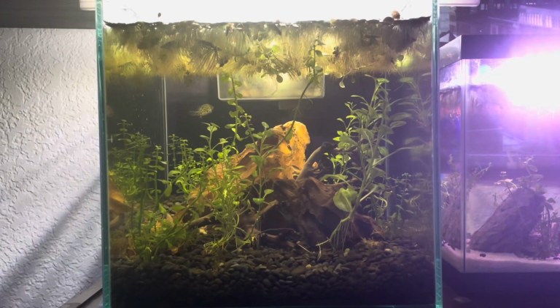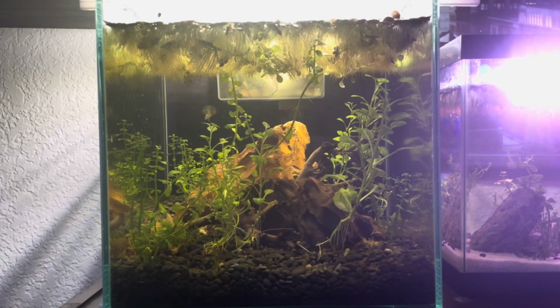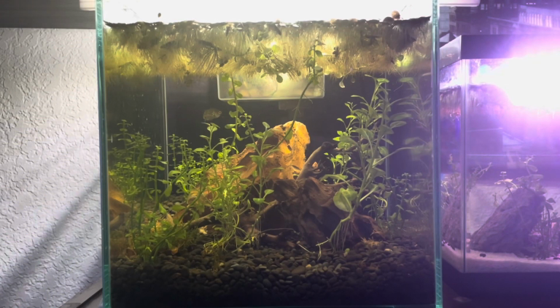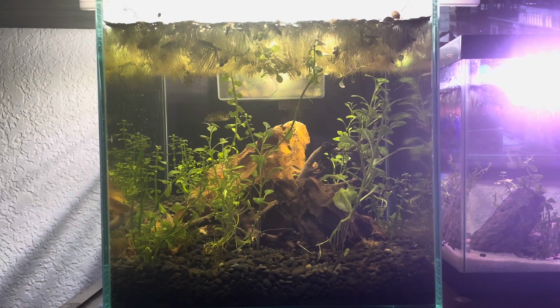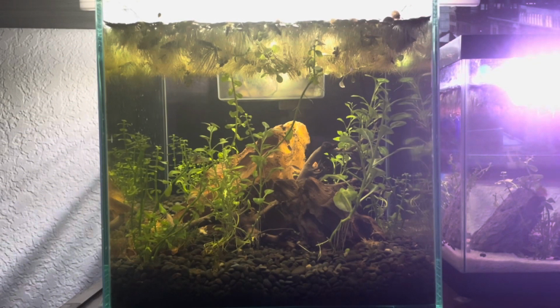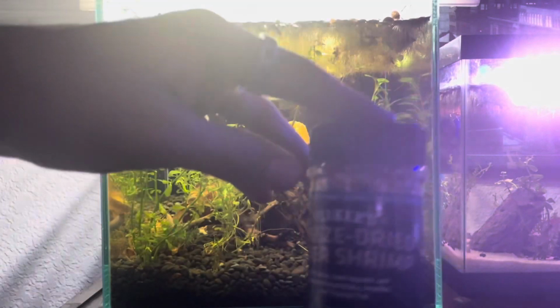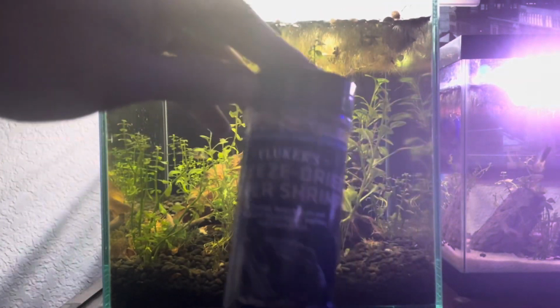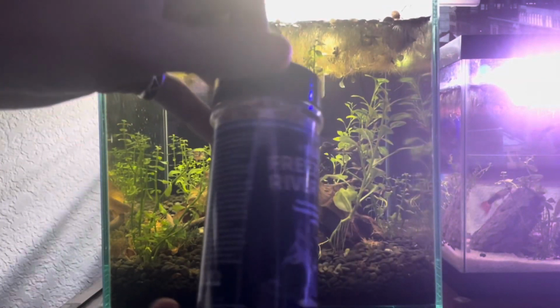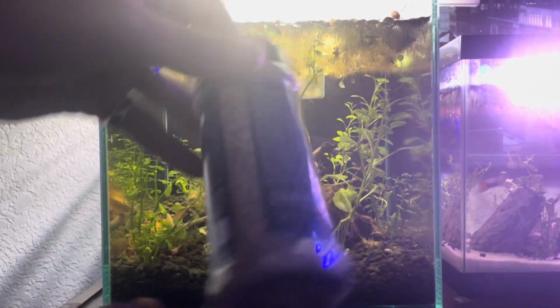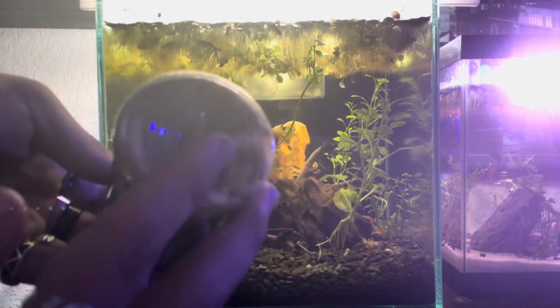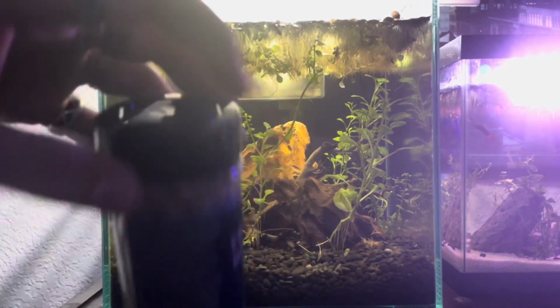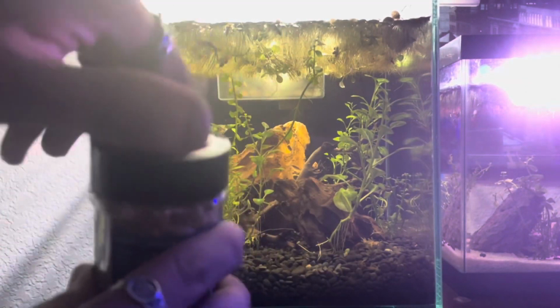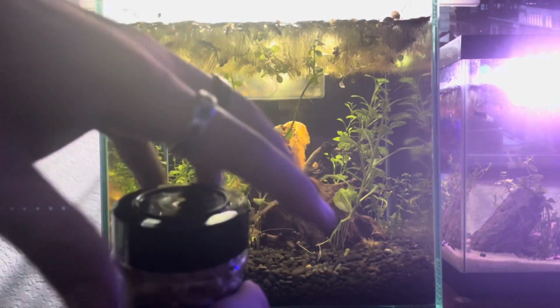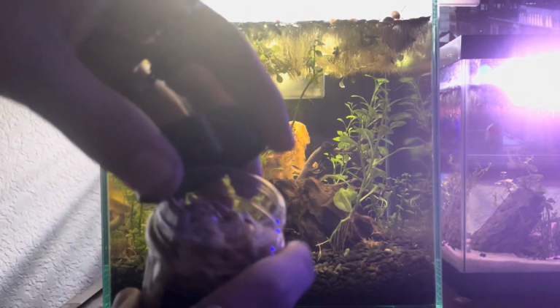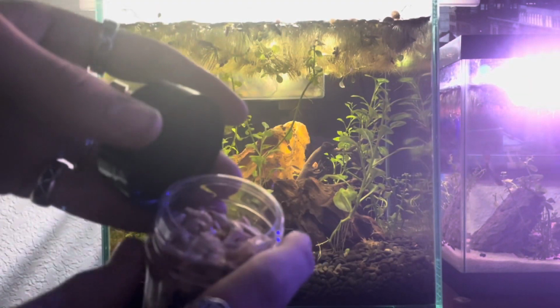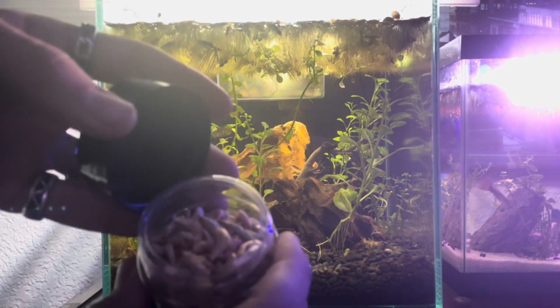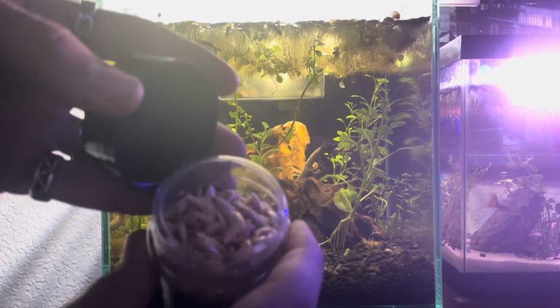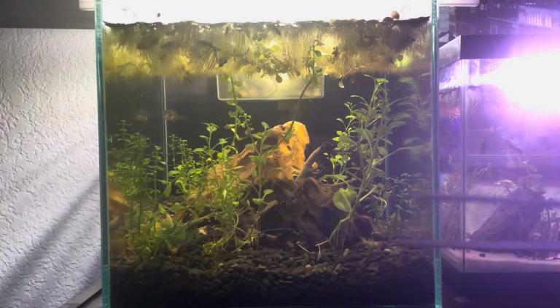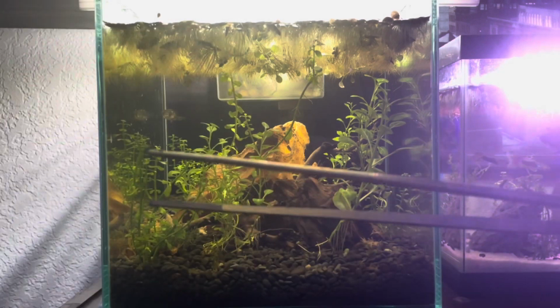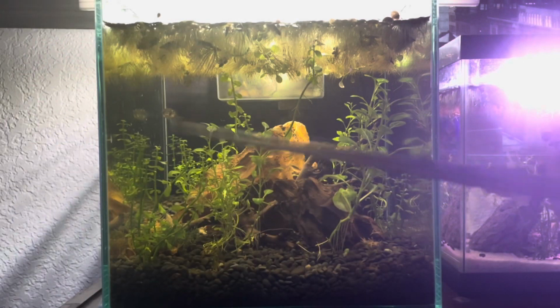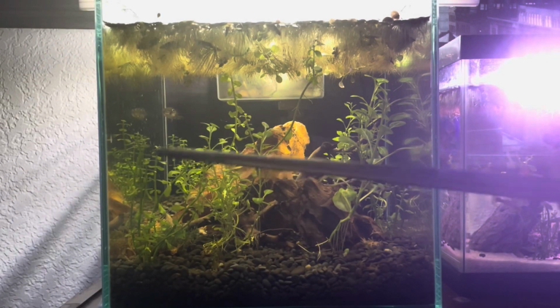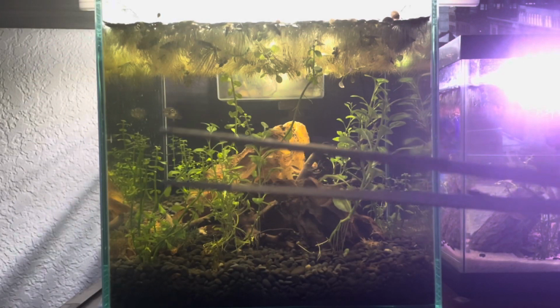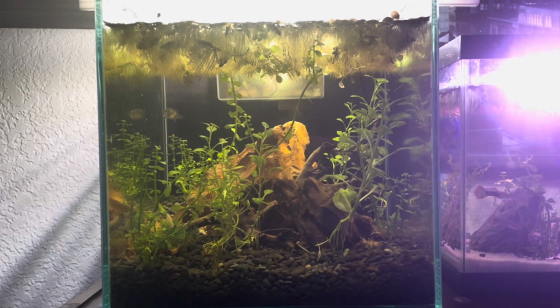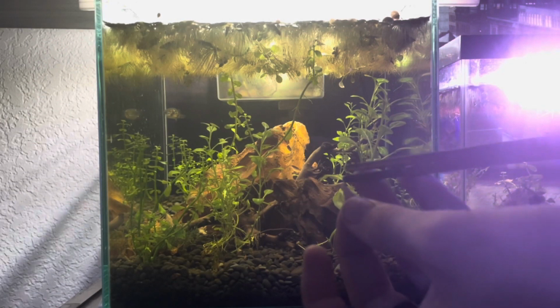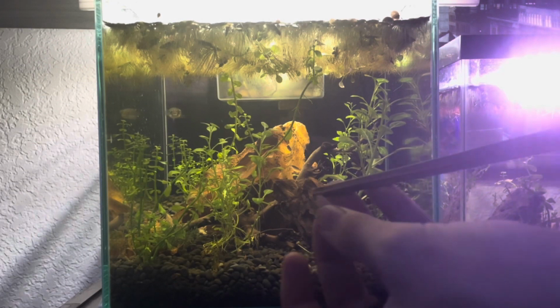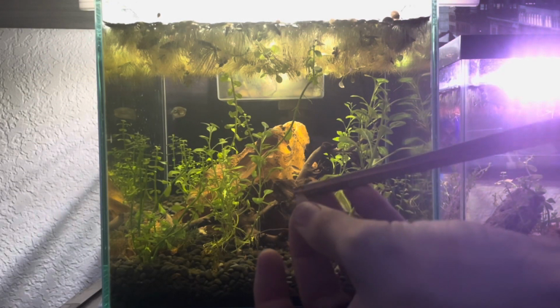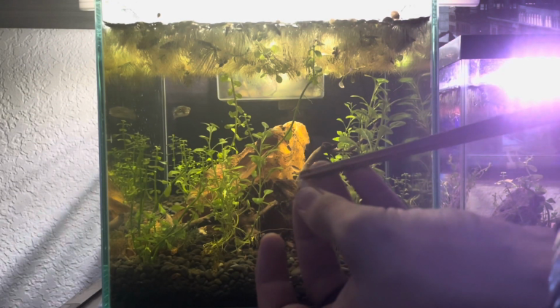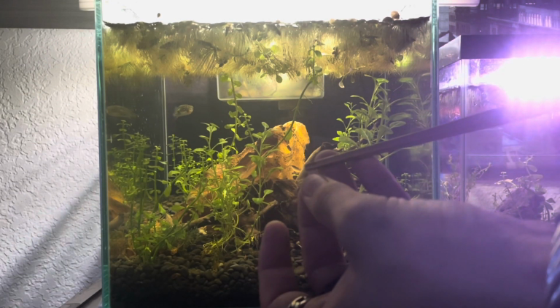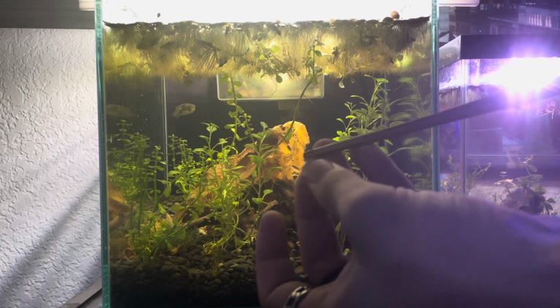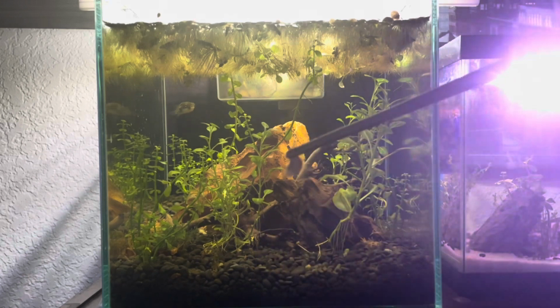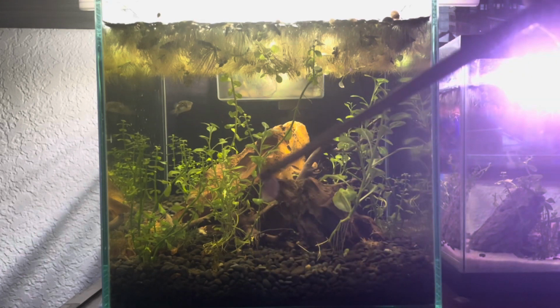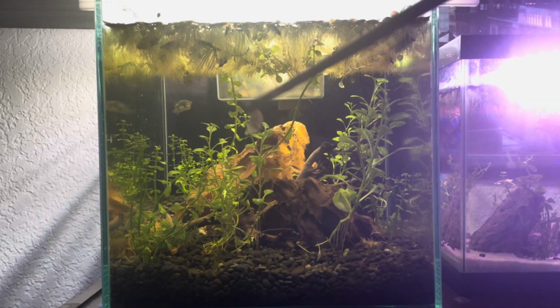We're gonna feed him now. Here are his dried krill shrimp — he absolutely loves these things because they're super crunchy. Got my trusty tongs, I'm just gonna grab one of these shrimp and dip it into the water and just see if he goes for it.